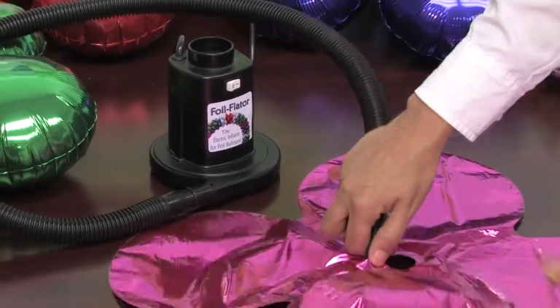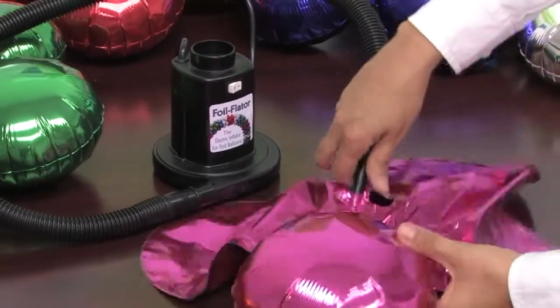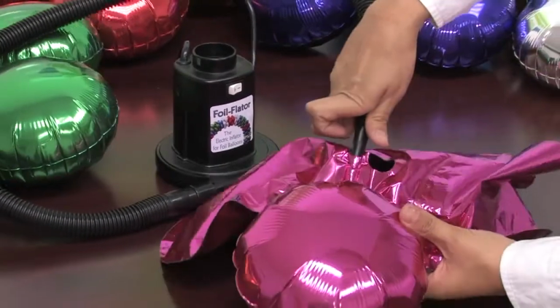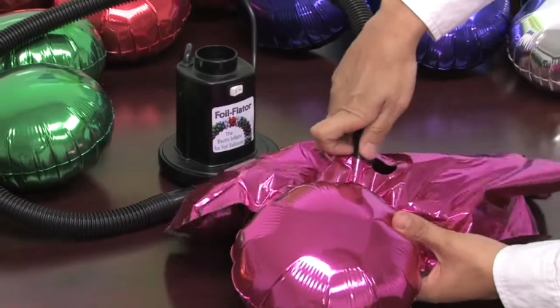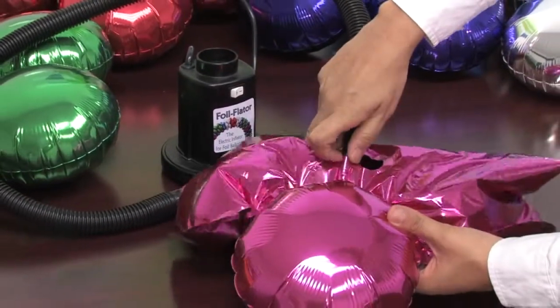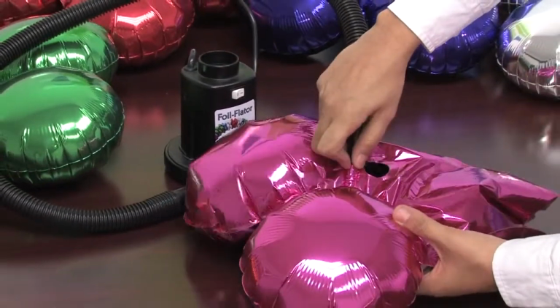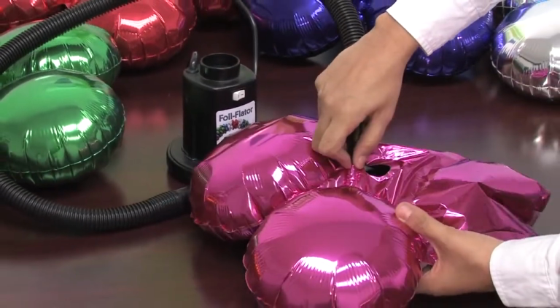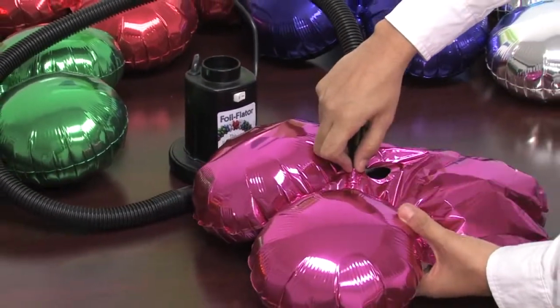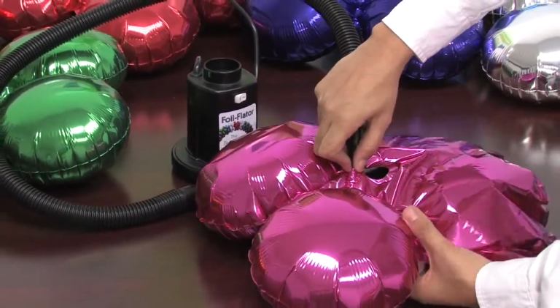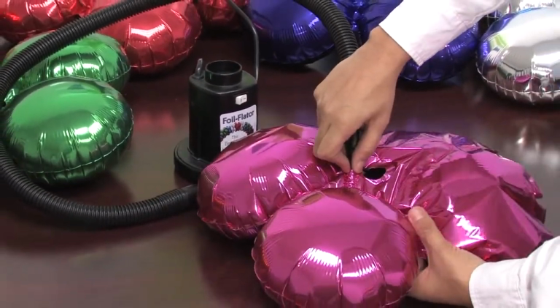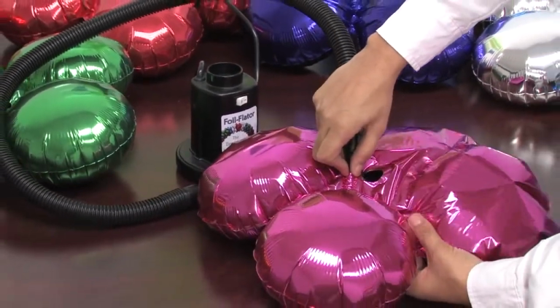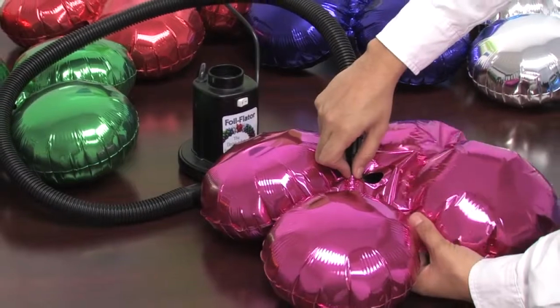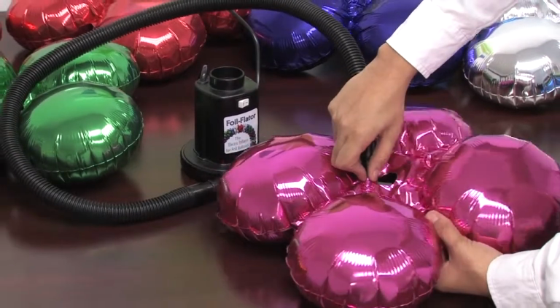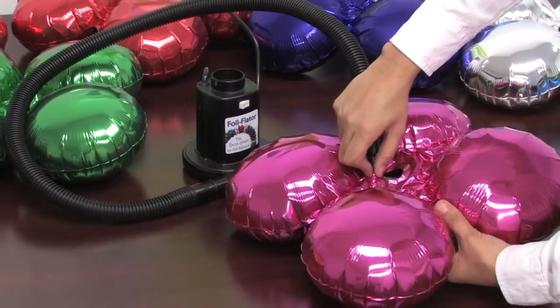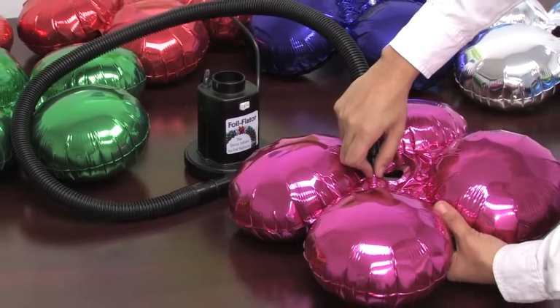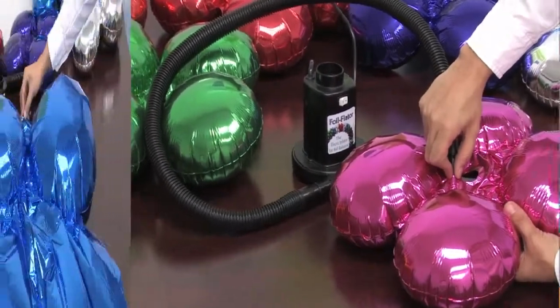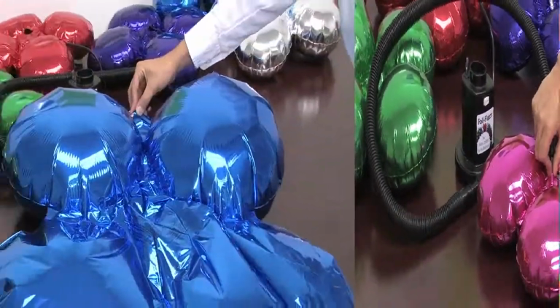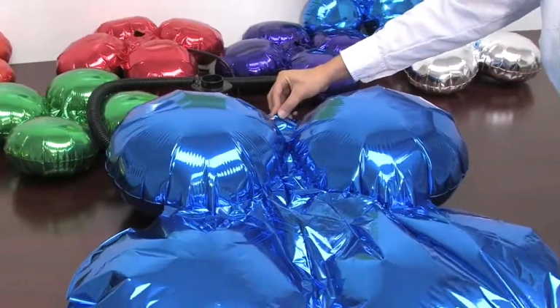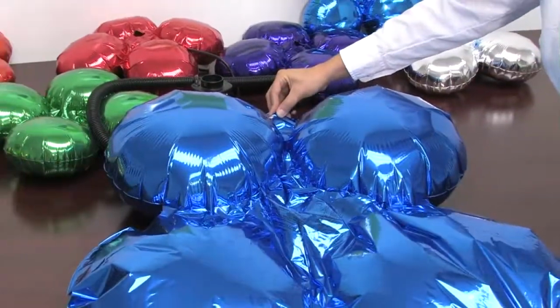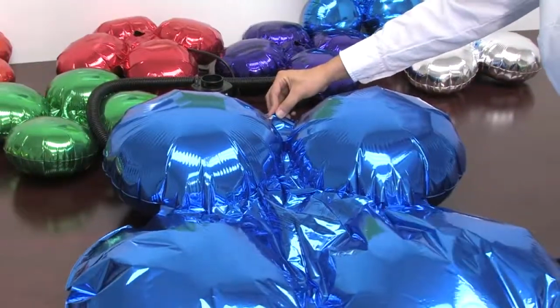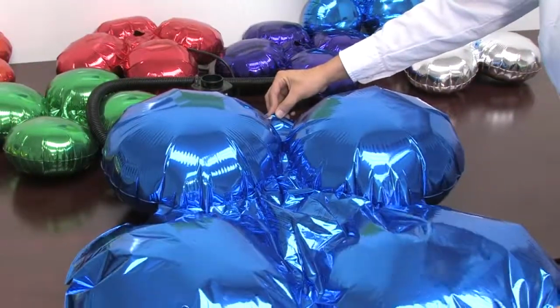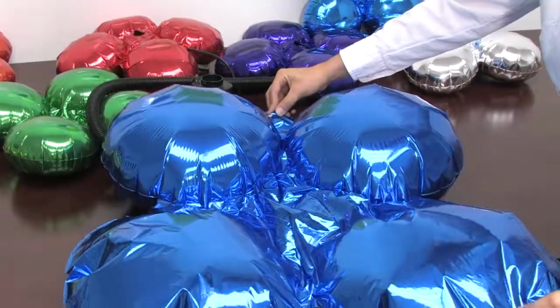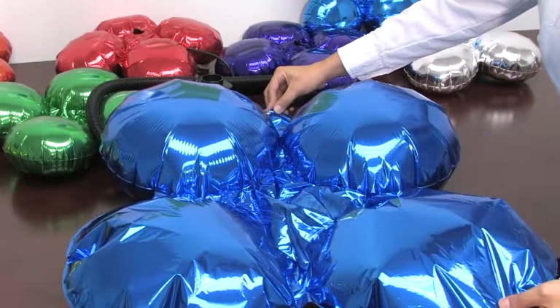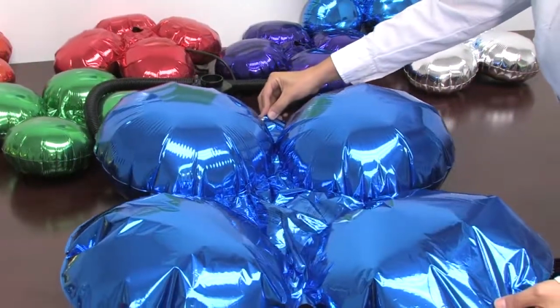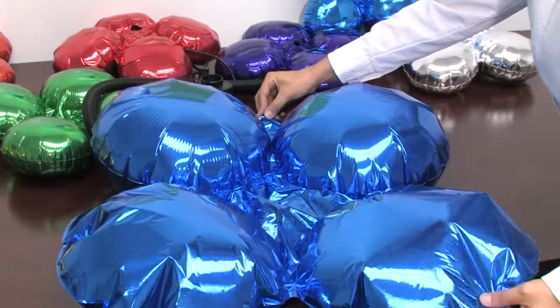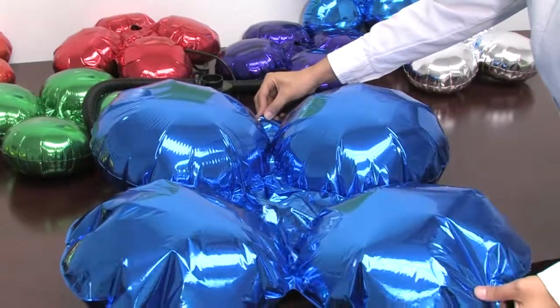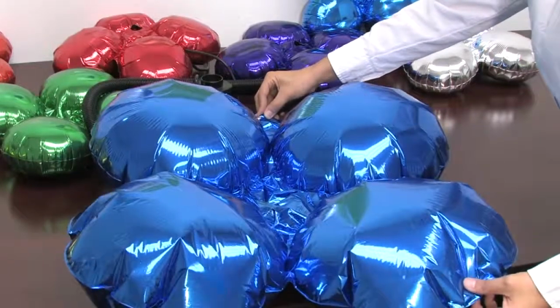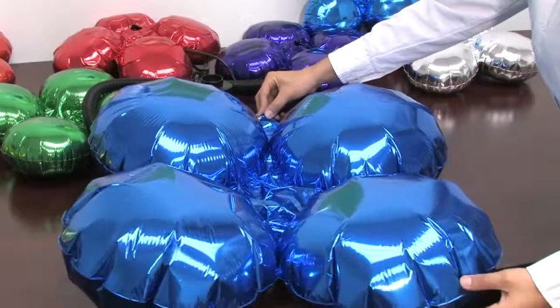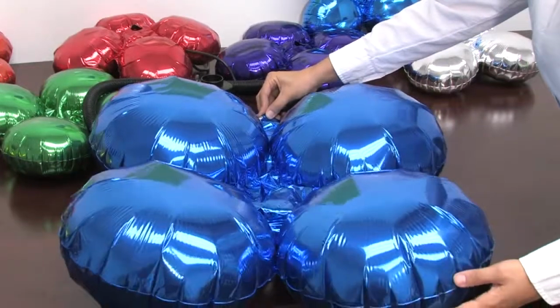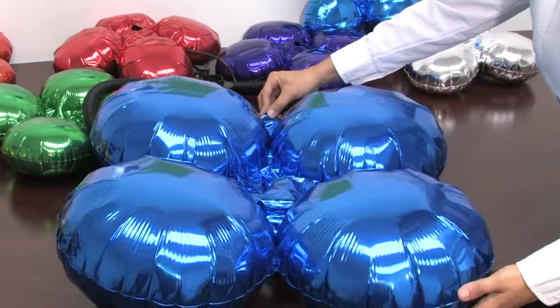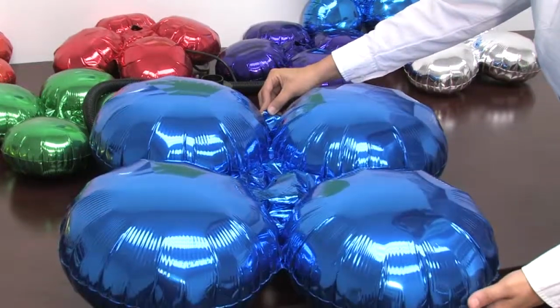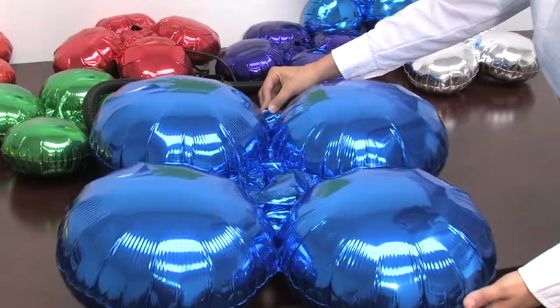The extension hose on the inflator makes it easy to inflate magic arch balloons for assembling arches and columns. This foil flater is included with all of Zephyr's foil balloon arch and column kits.